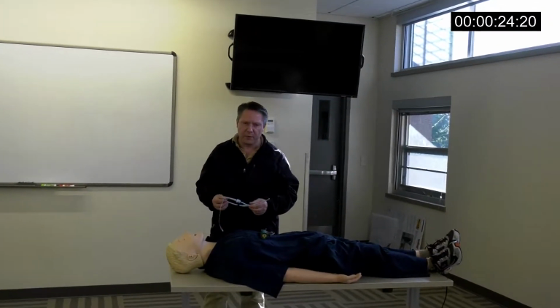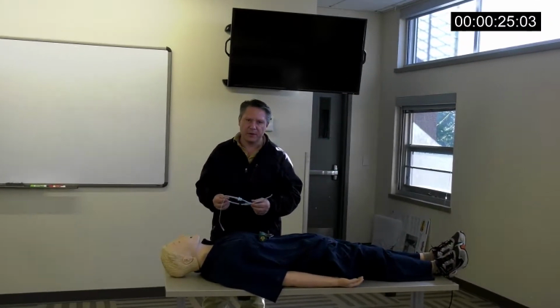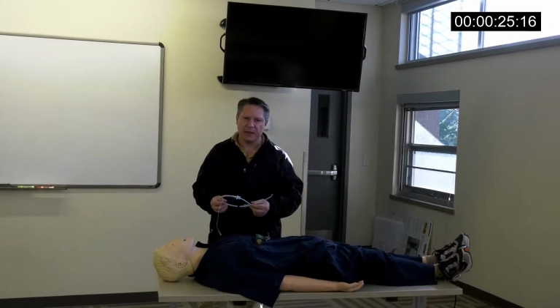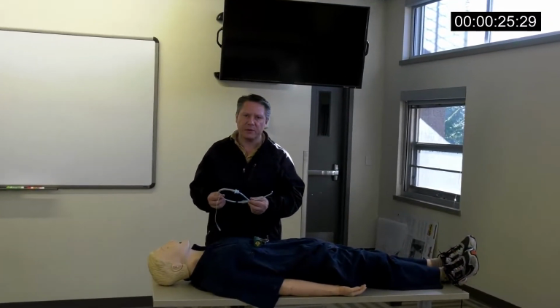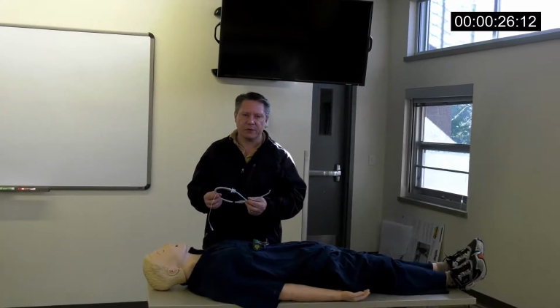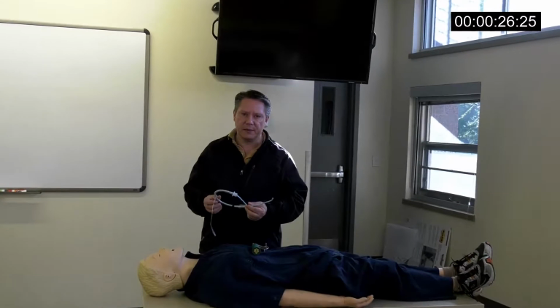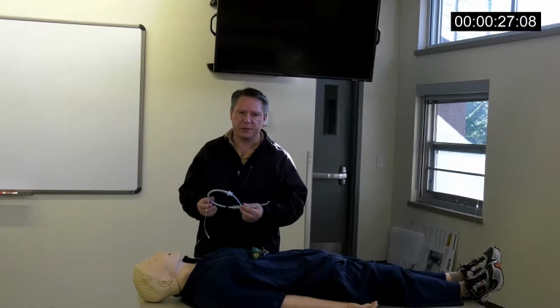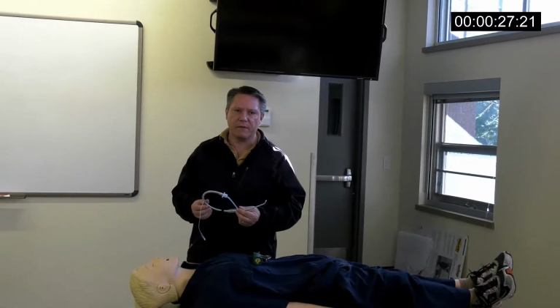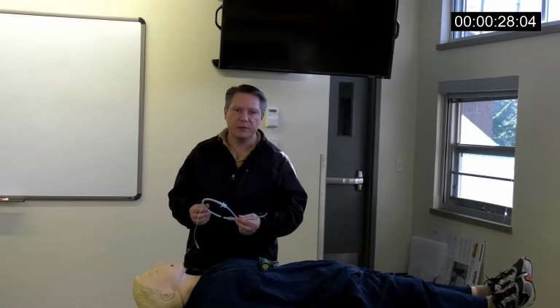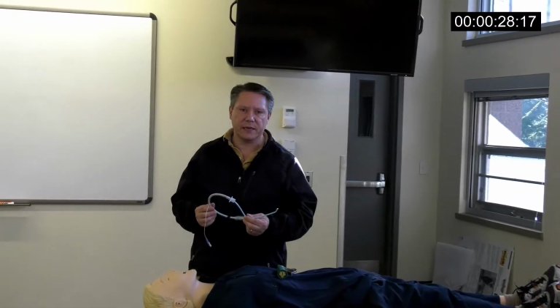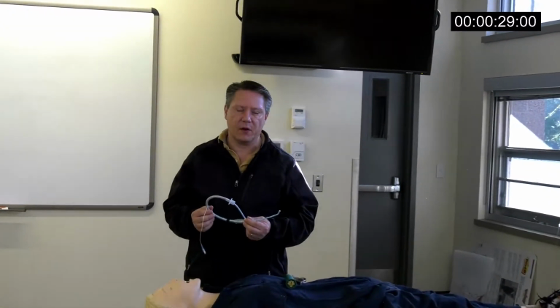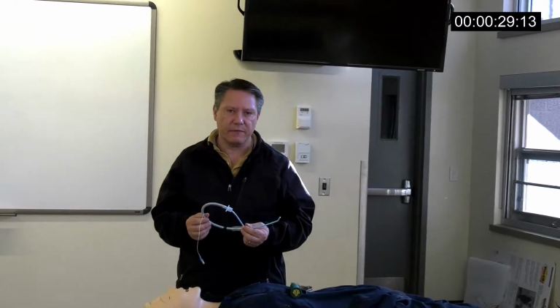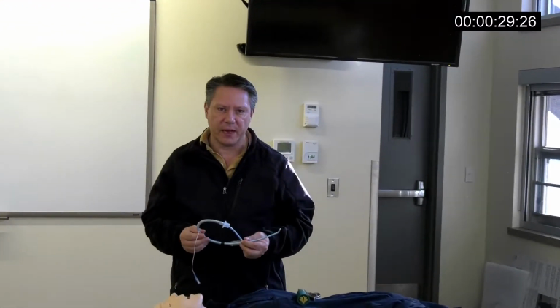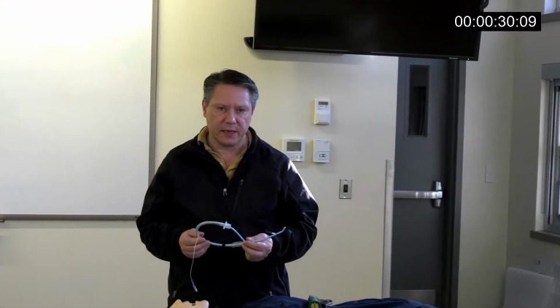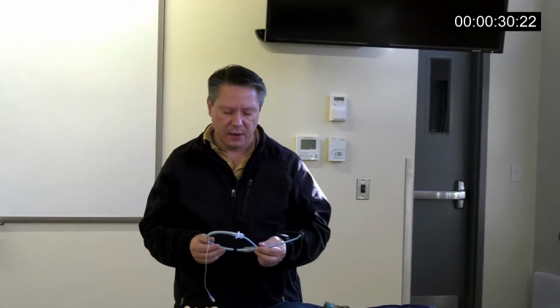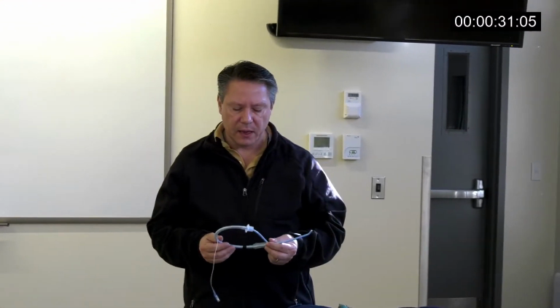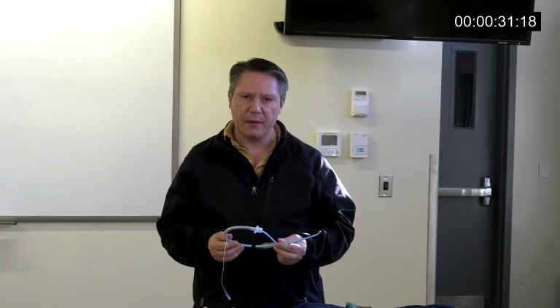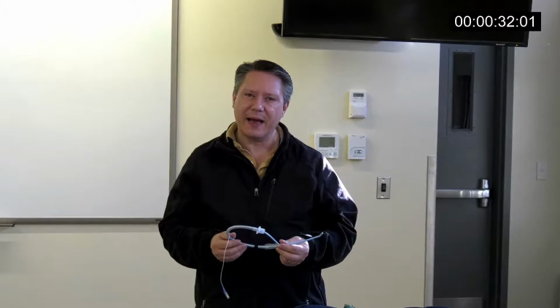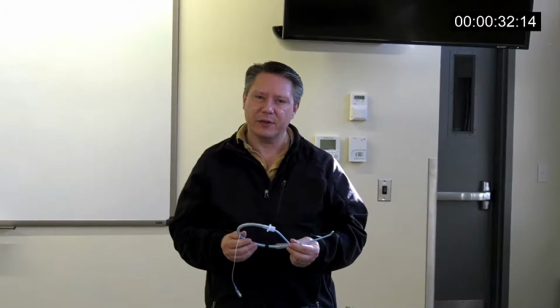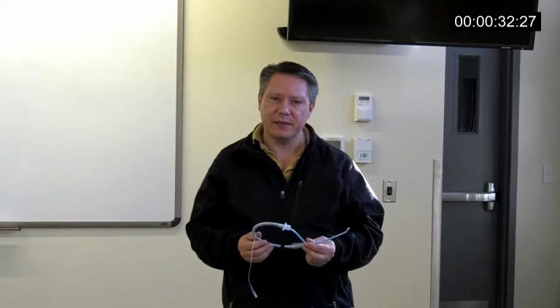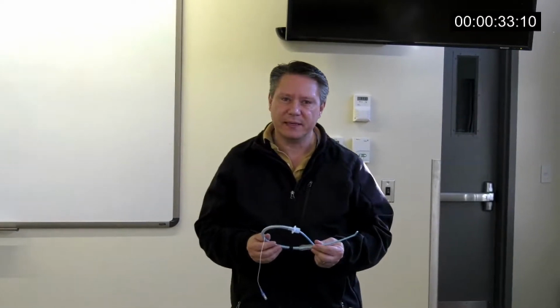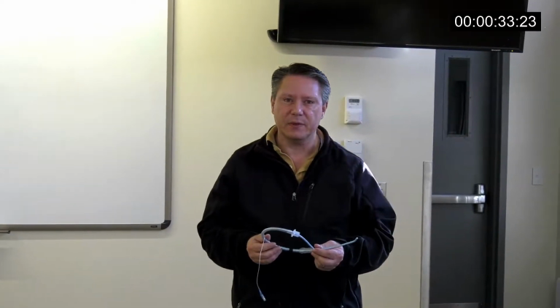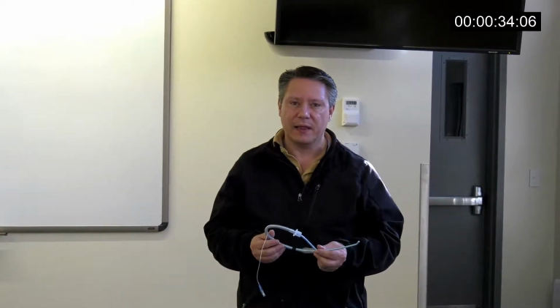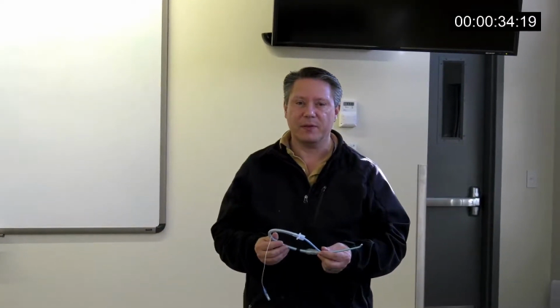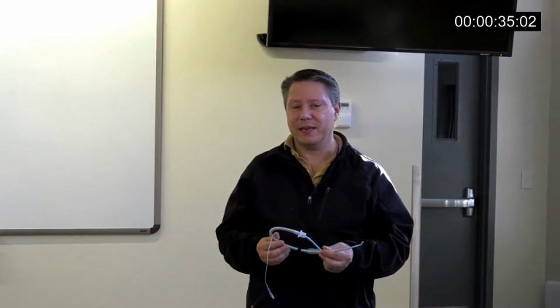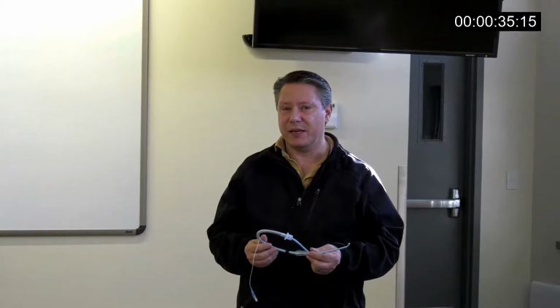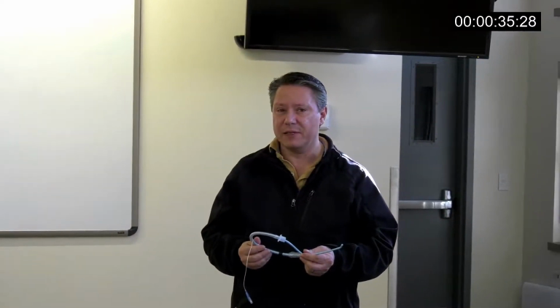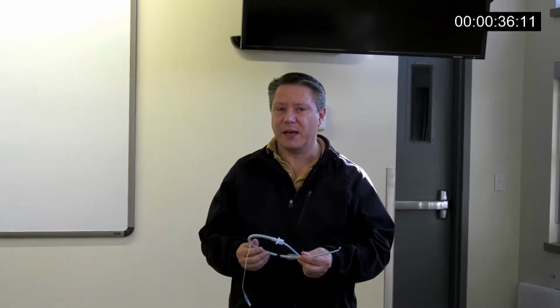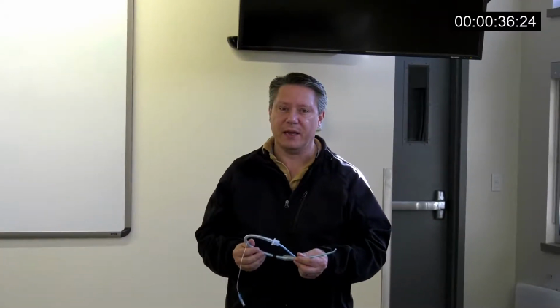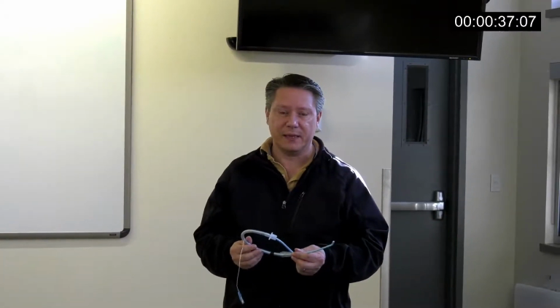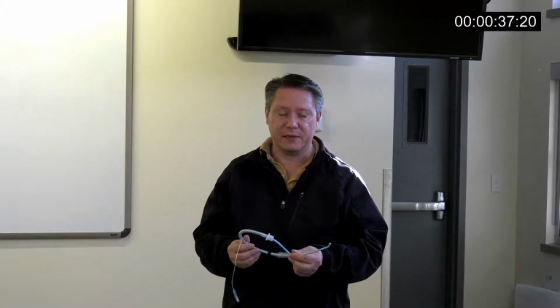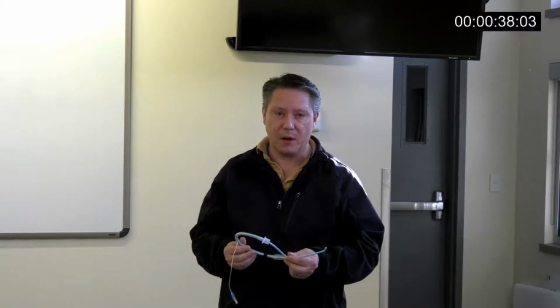In Redmond last month, there were 13 intubations. 12 of them used this technique and all had first-pass success. One guy actually intubated six times last month and said he used it every single time — he says it's the bomb.